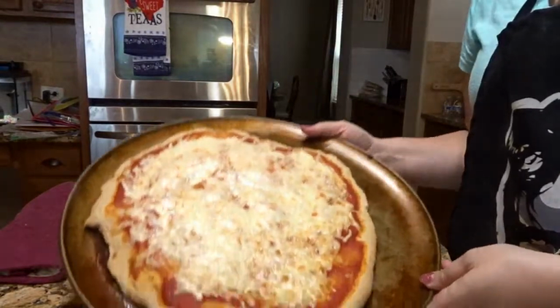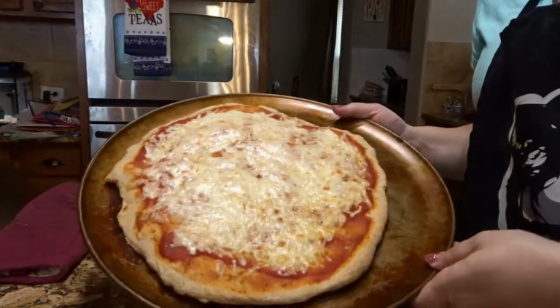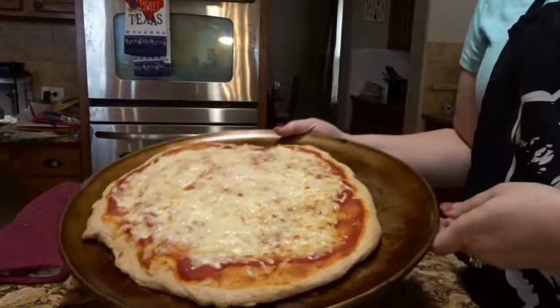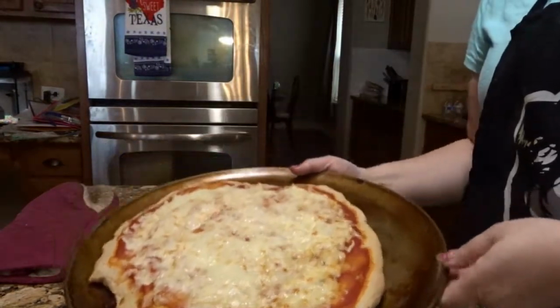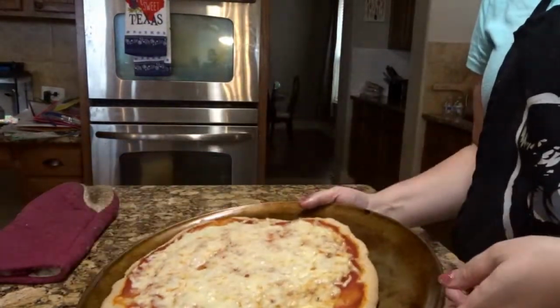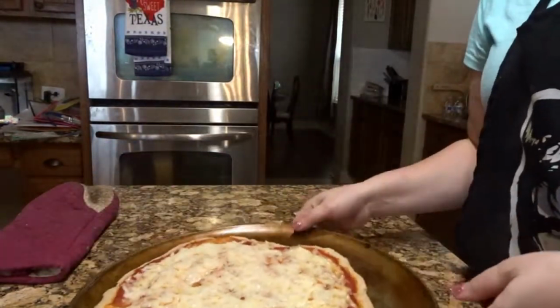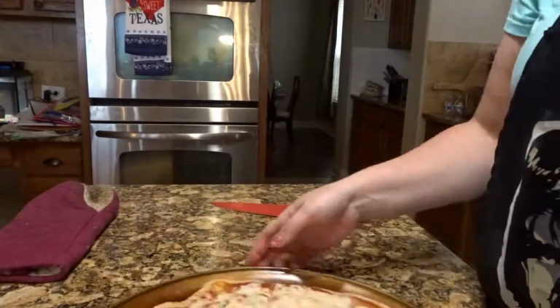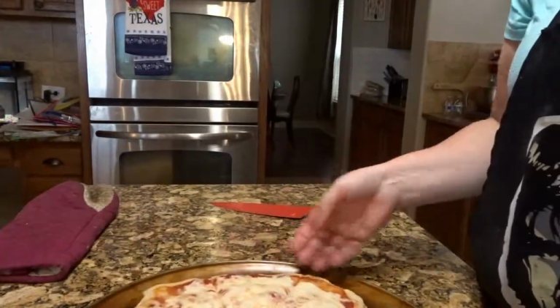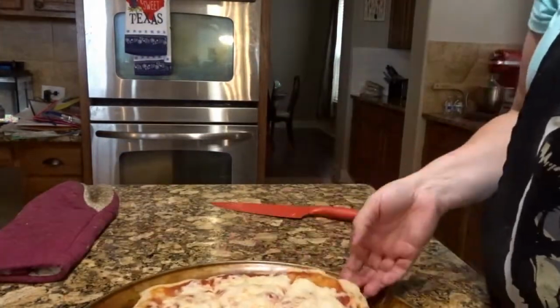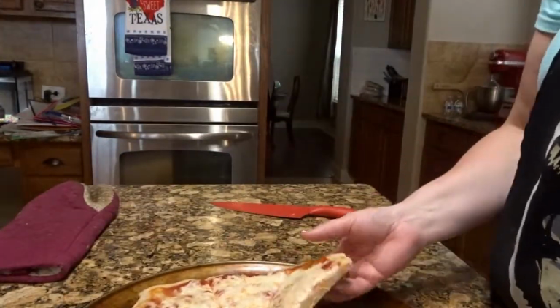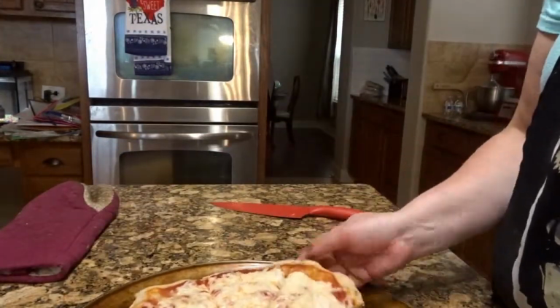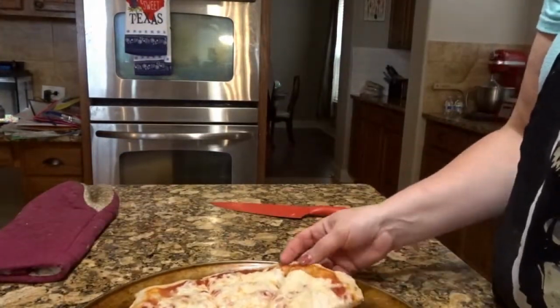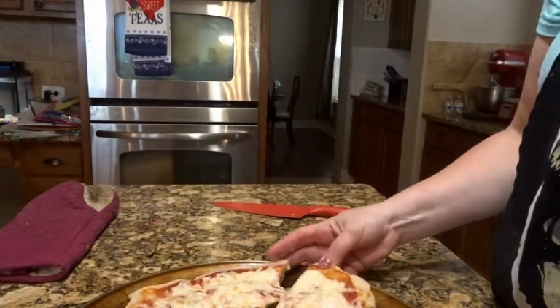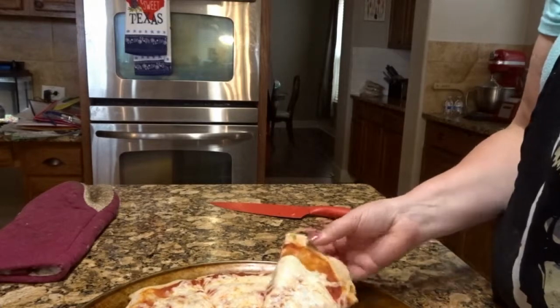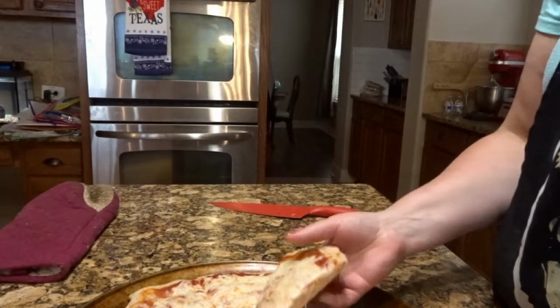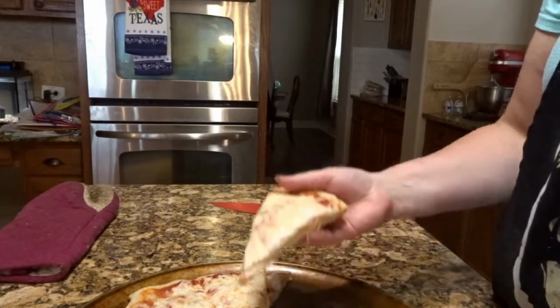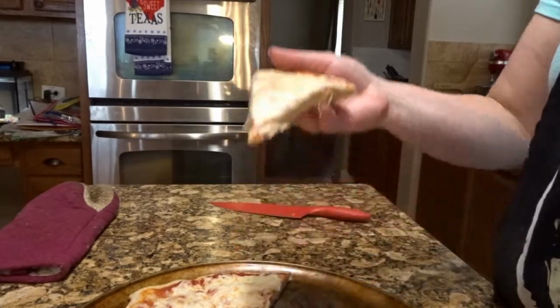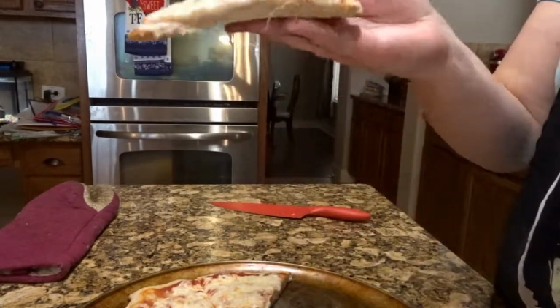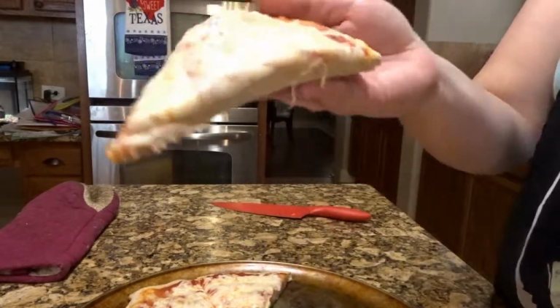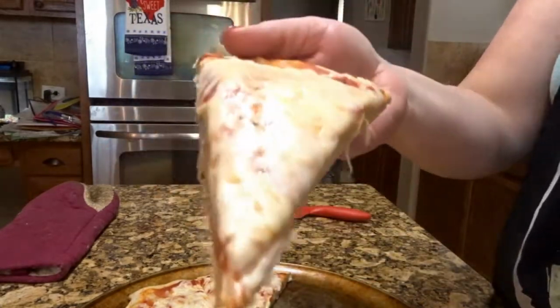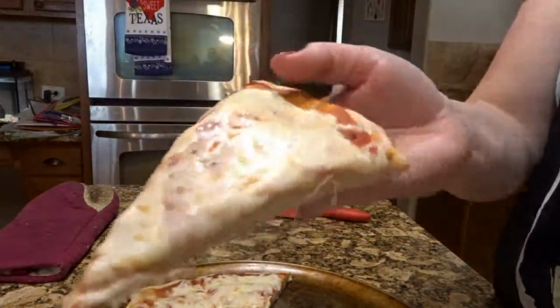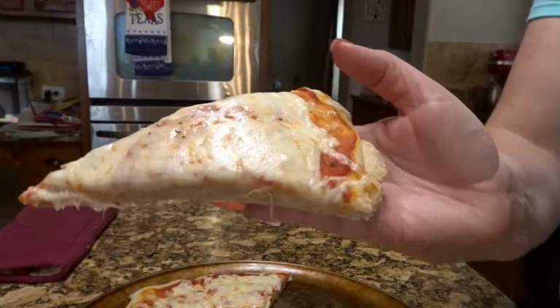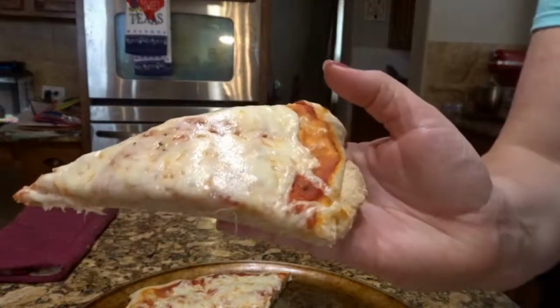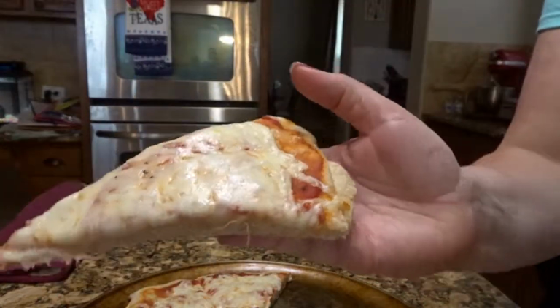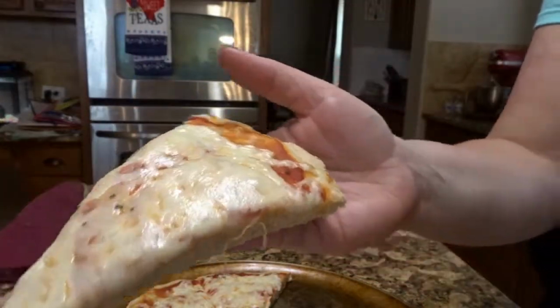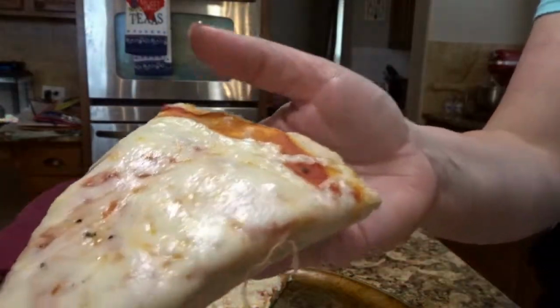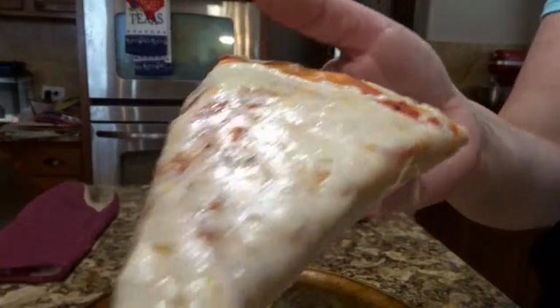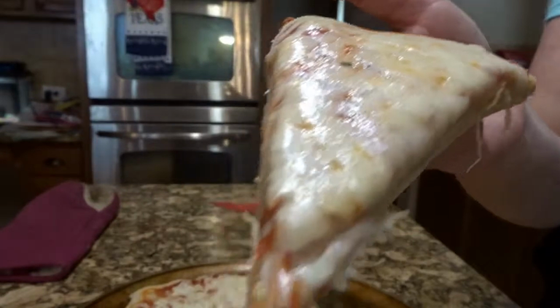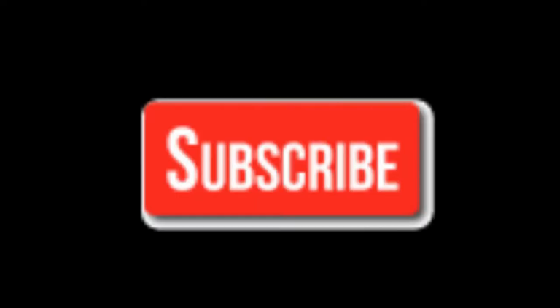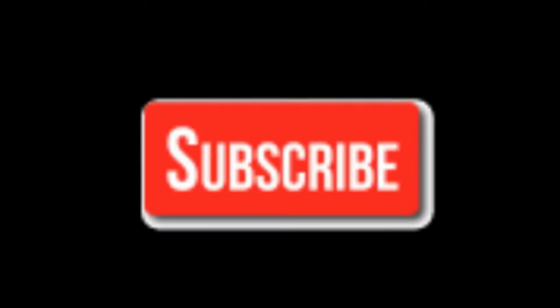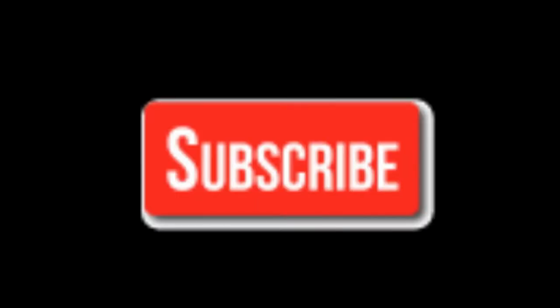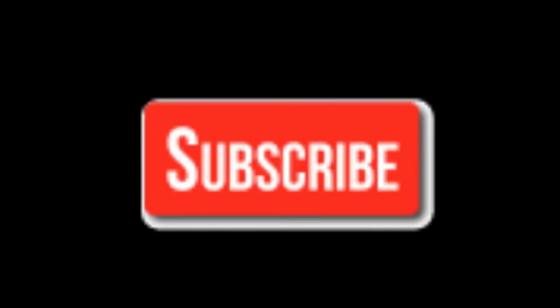Take it out and you're going to treat it just like a store-bought frozen pizza. You're going to bake it at about 425 degrees for 15 to 17 minutes. And you've got homemade pizza, but you didn't have to make it that day.